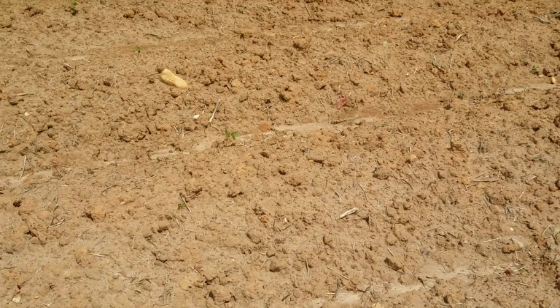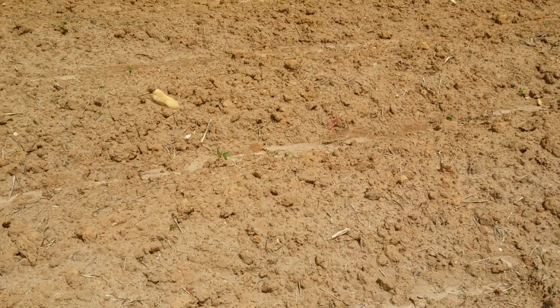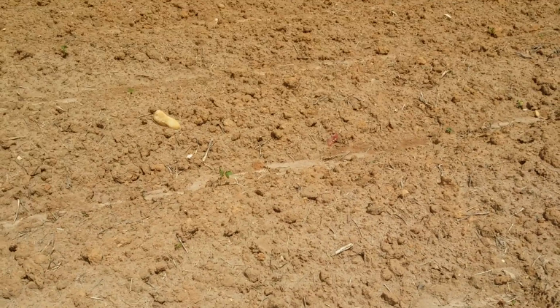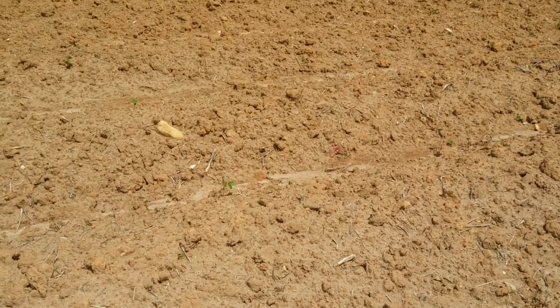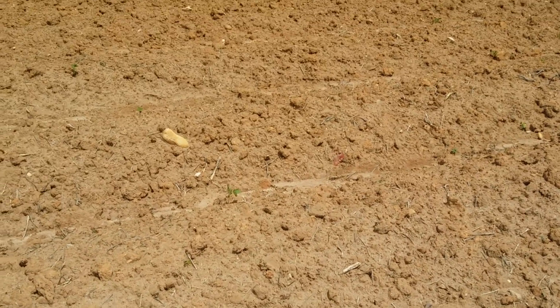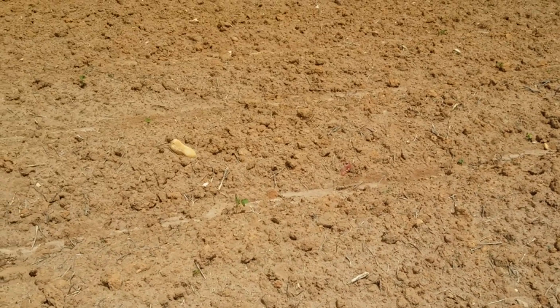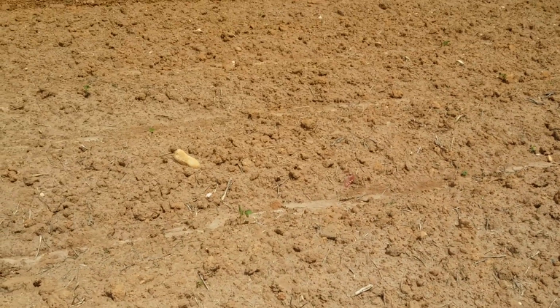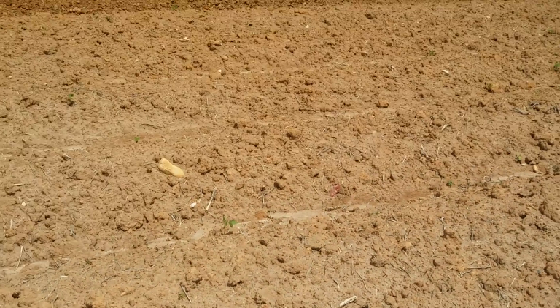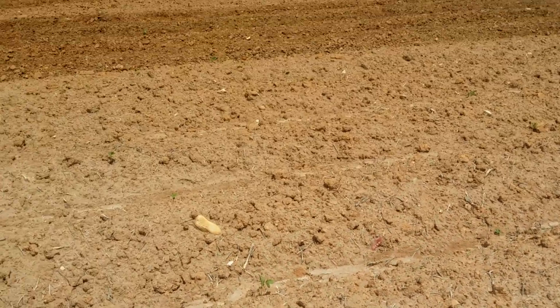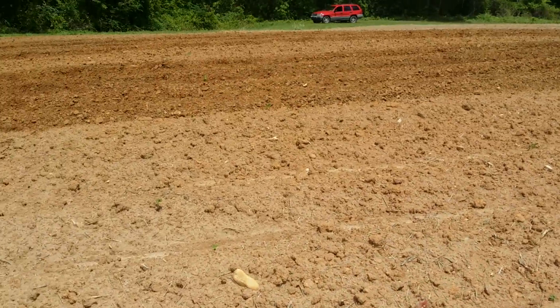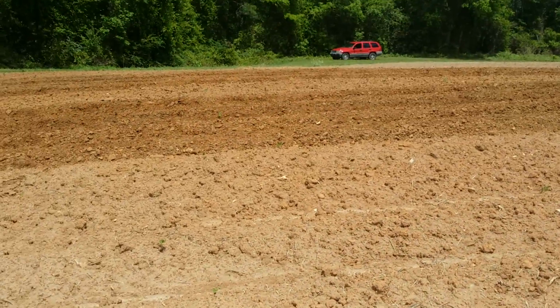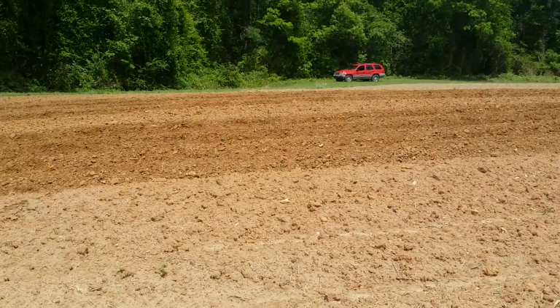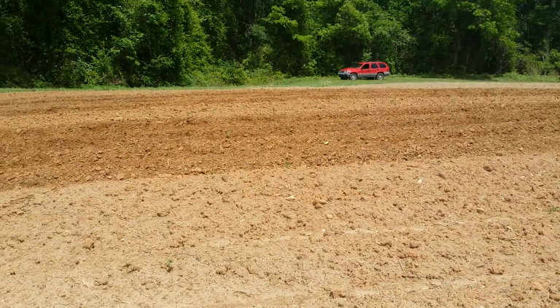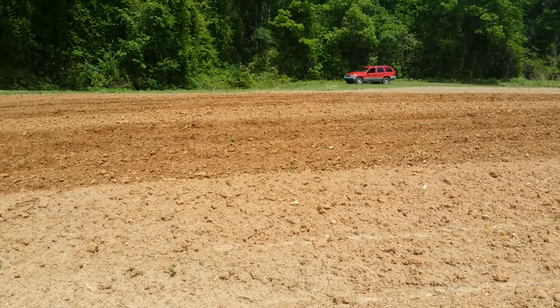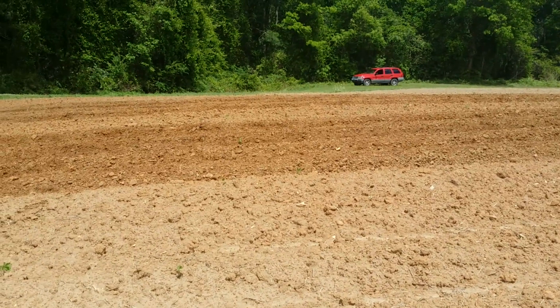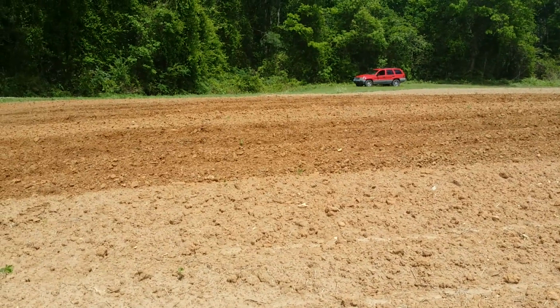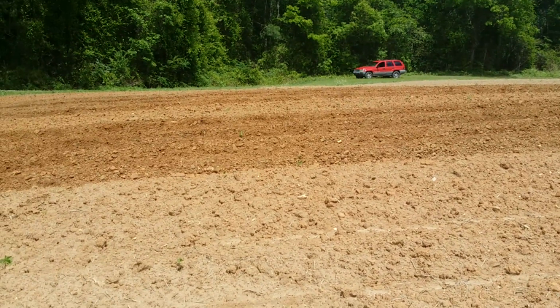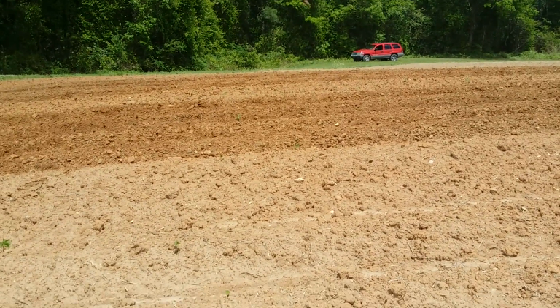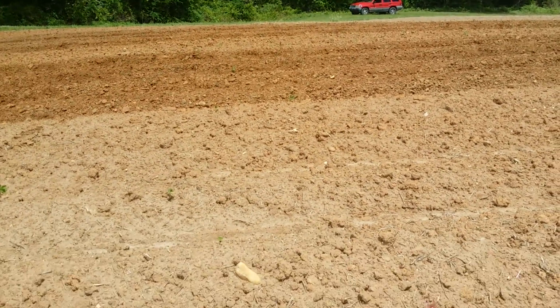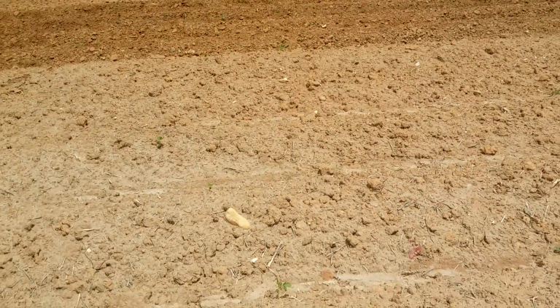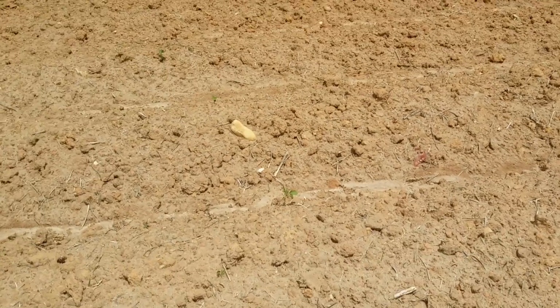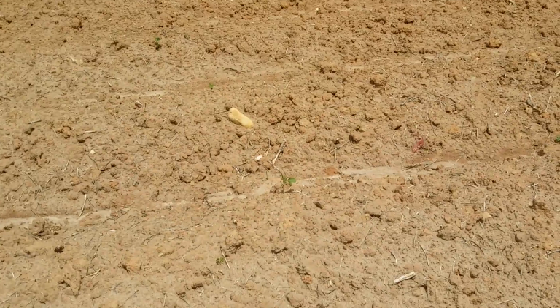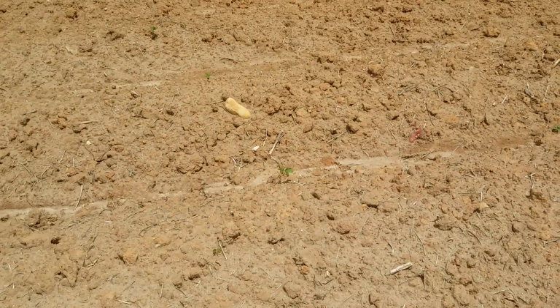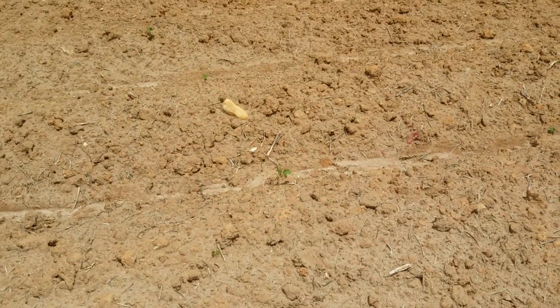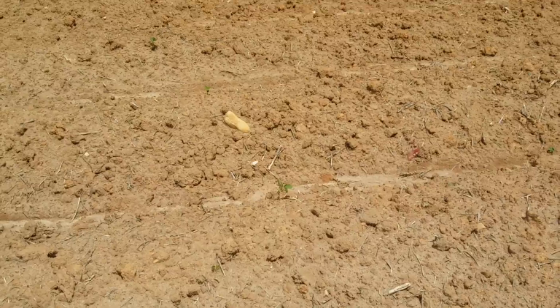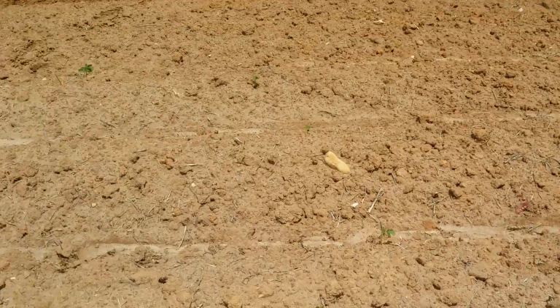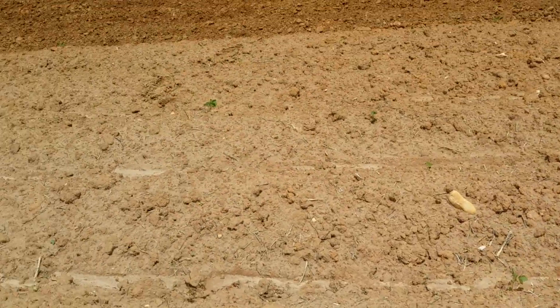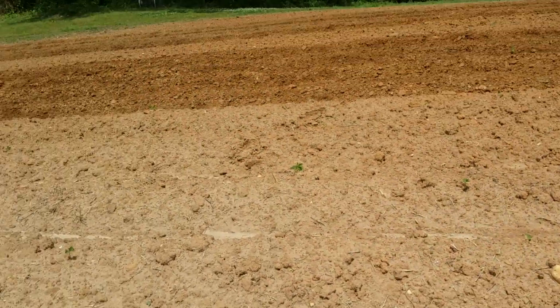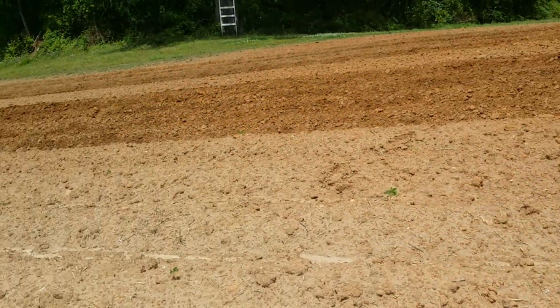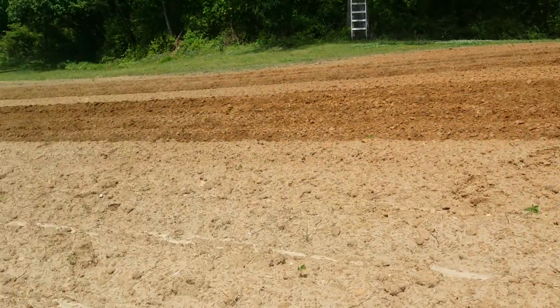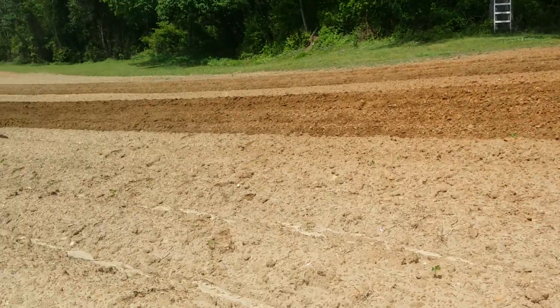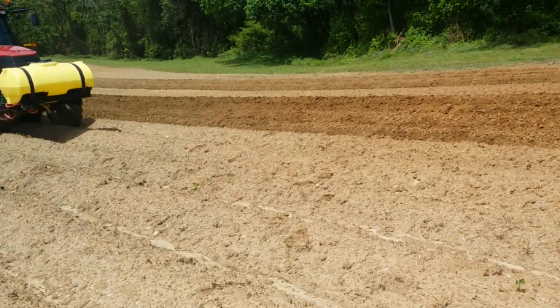It is Friday, April 24th, 2020, here at Jeffrey Borkin Farms near Bailey, North Carolina. You can see this land's hilly and got some rocks, got some clay soil.